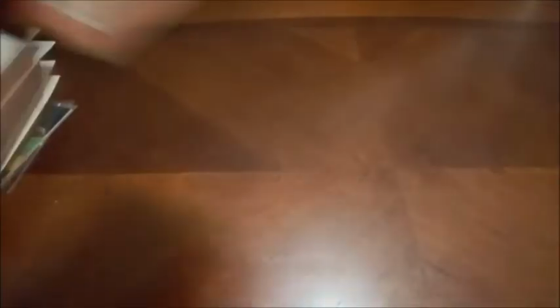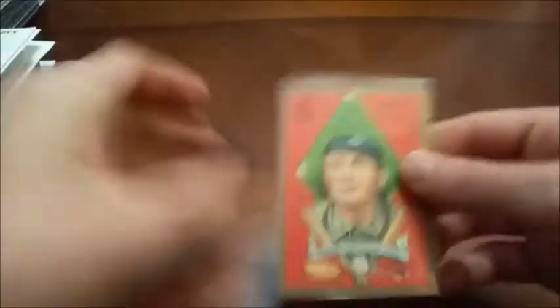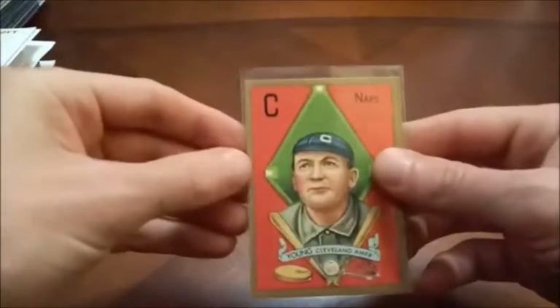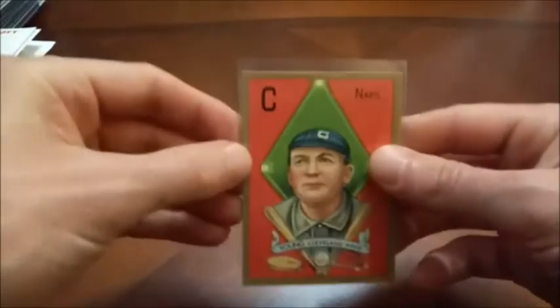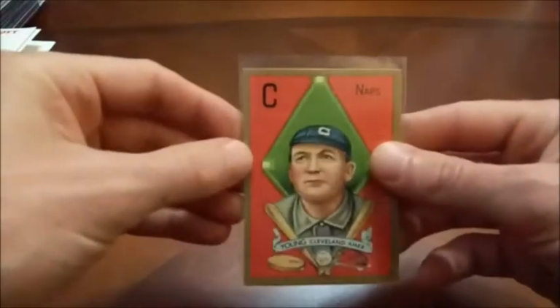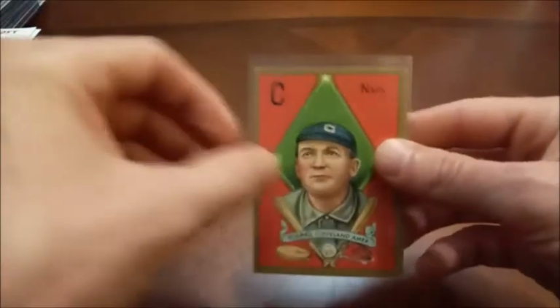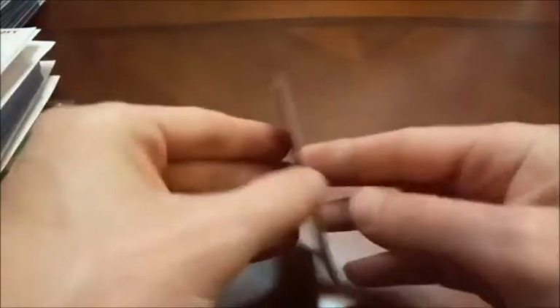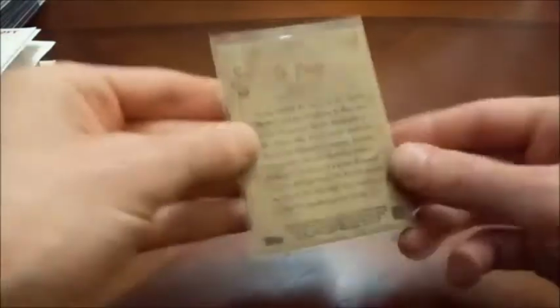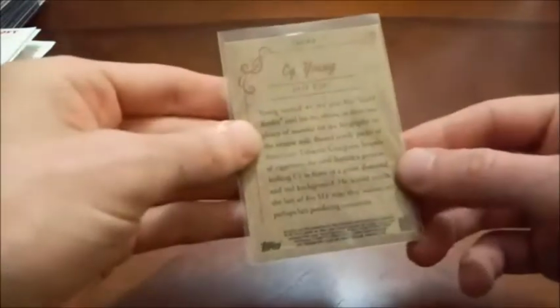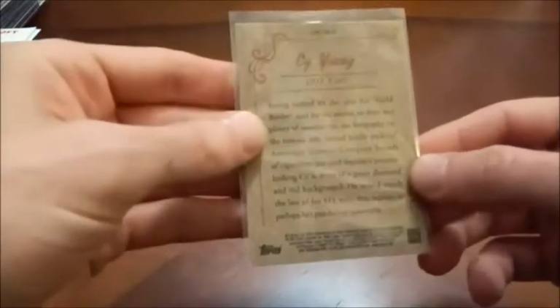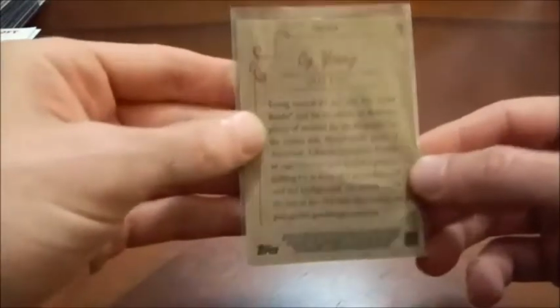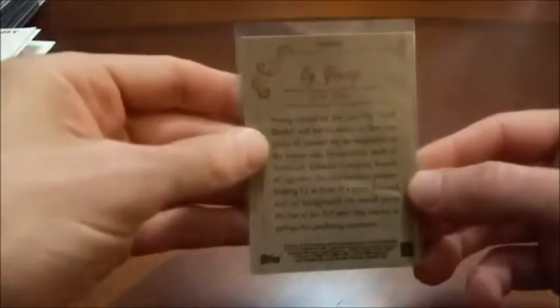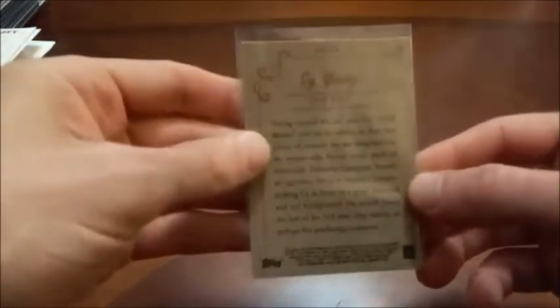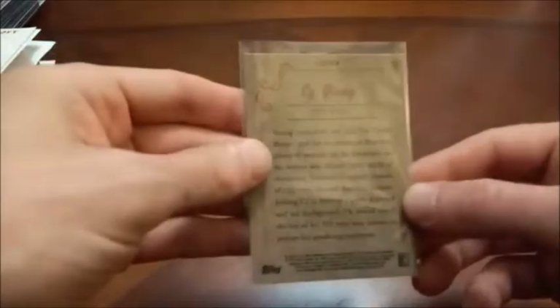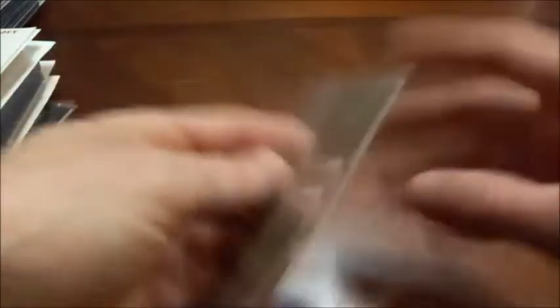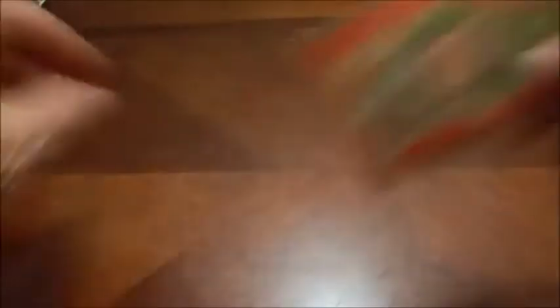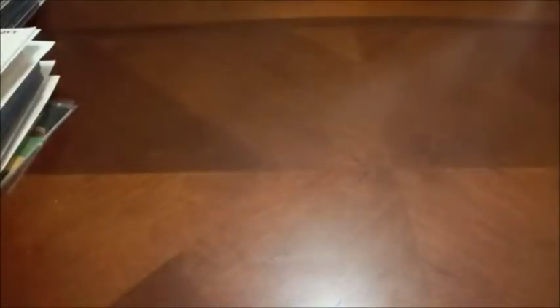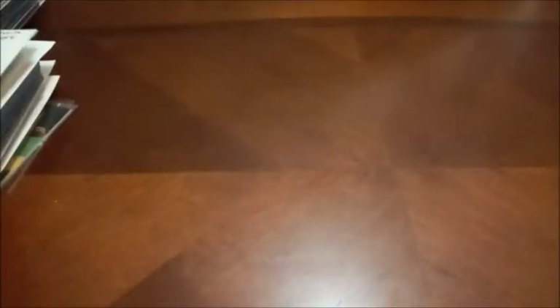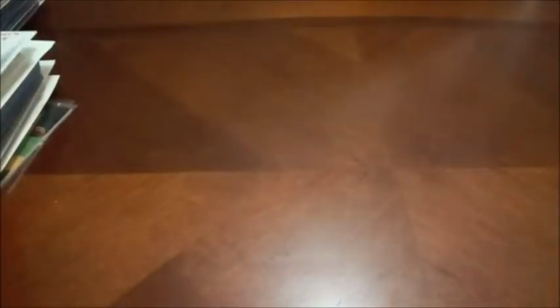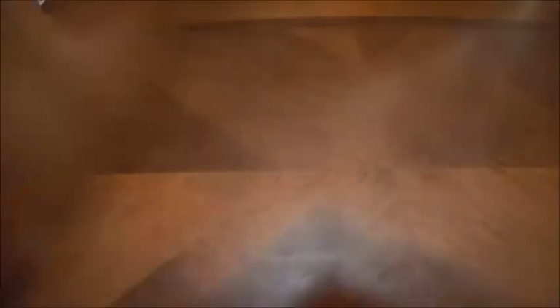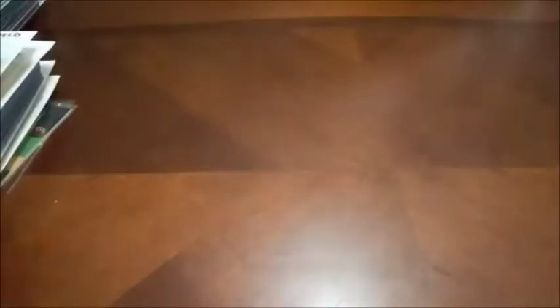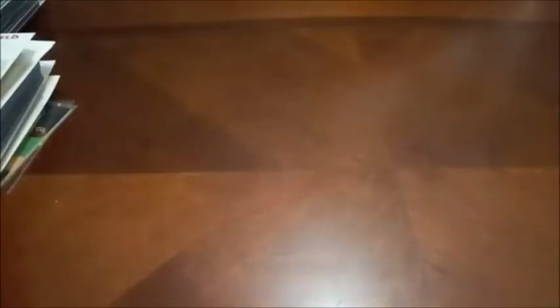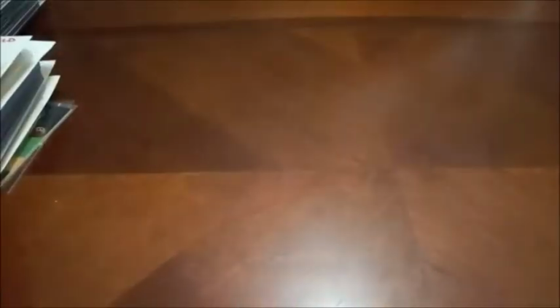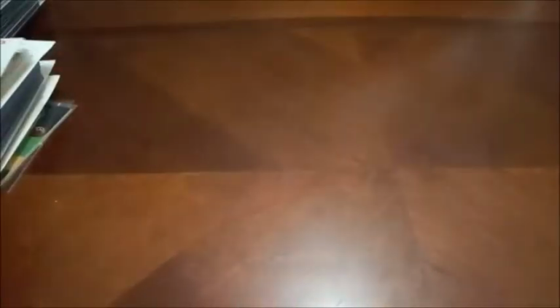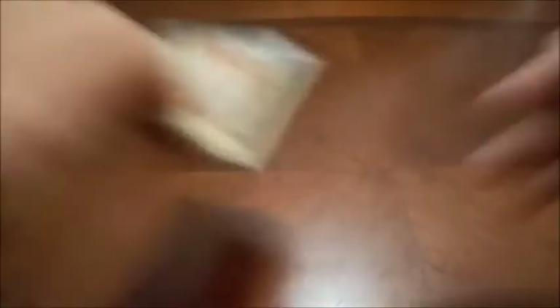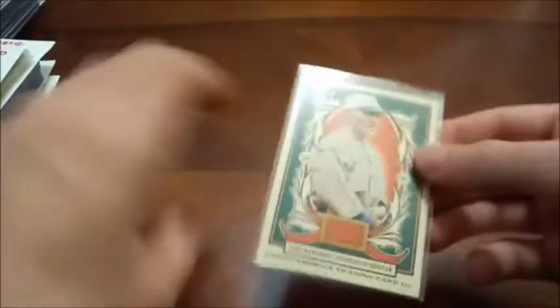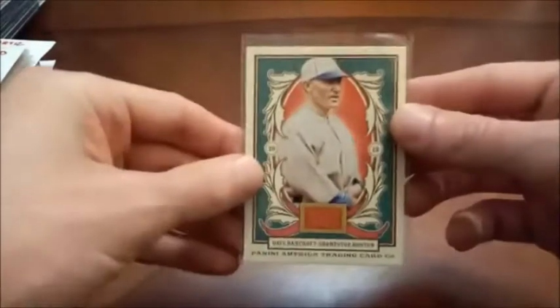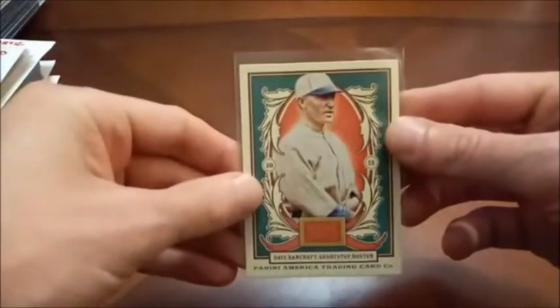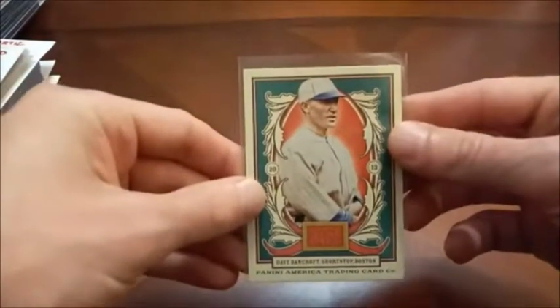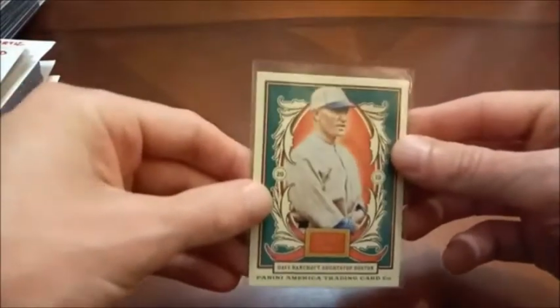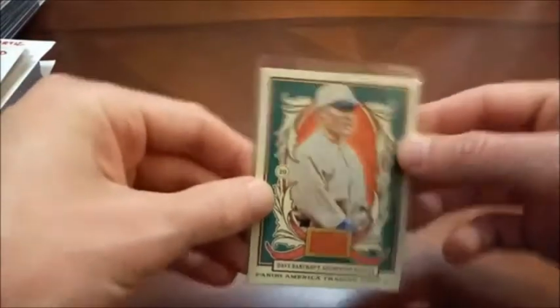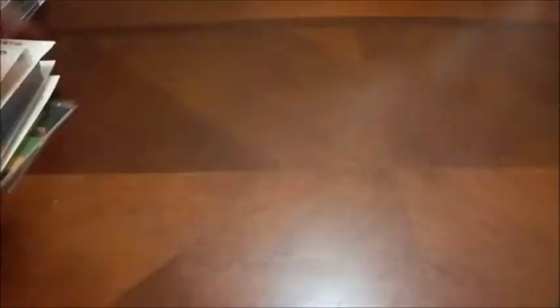Here's kind of a random Hall of Famer — this is Cy Young. The camera shows an insert of some sort there. And another one, speaking of Boston, Dave Bancroft.